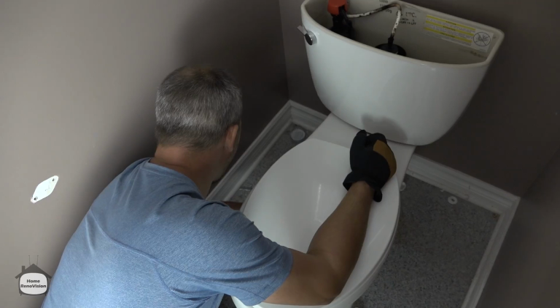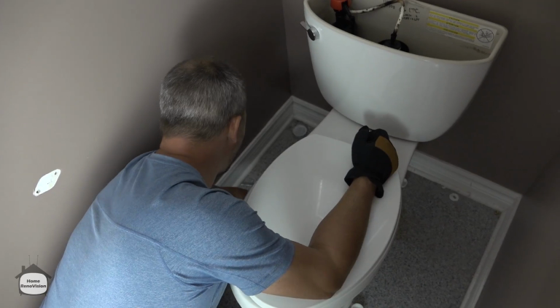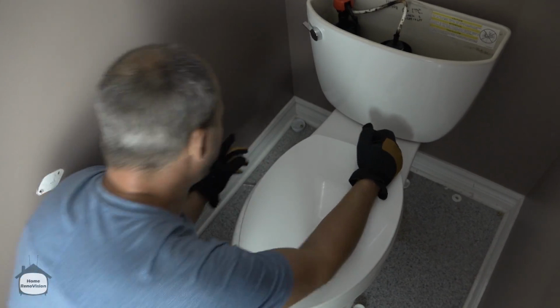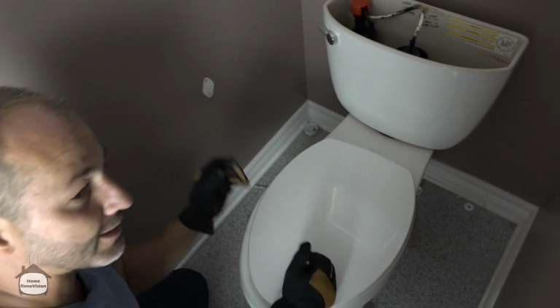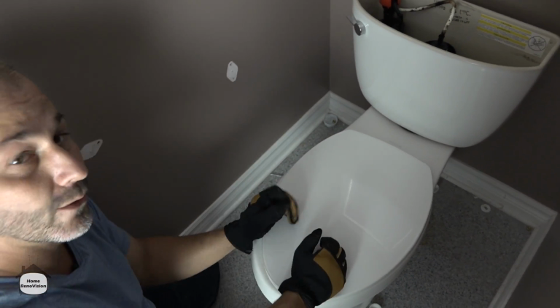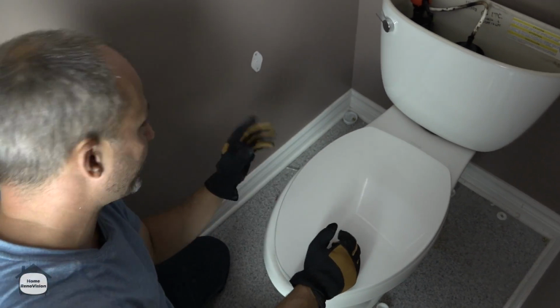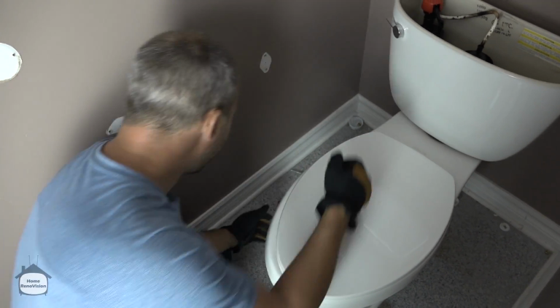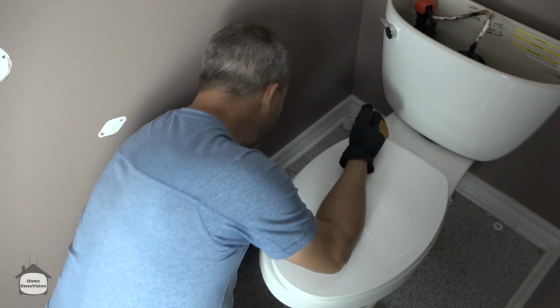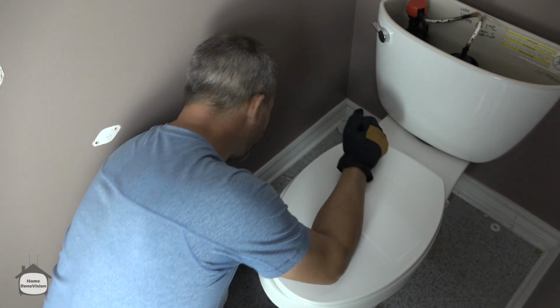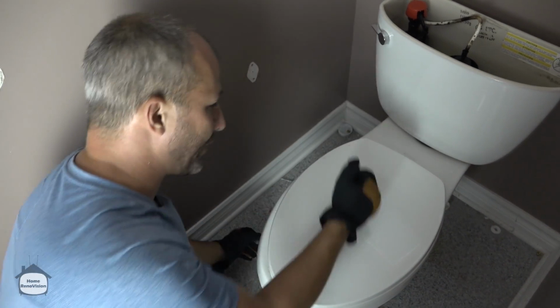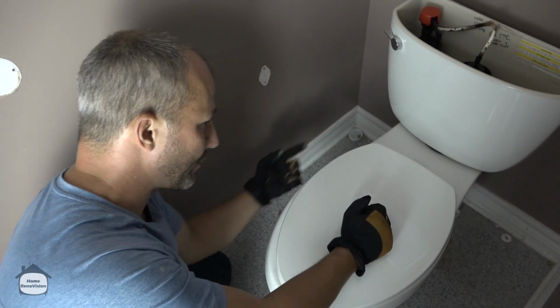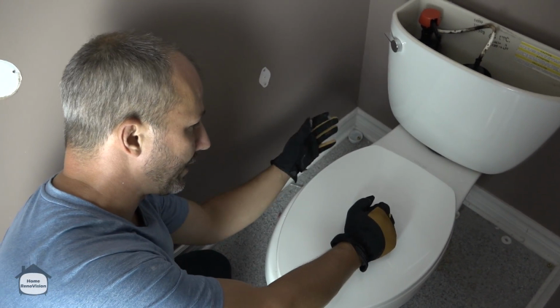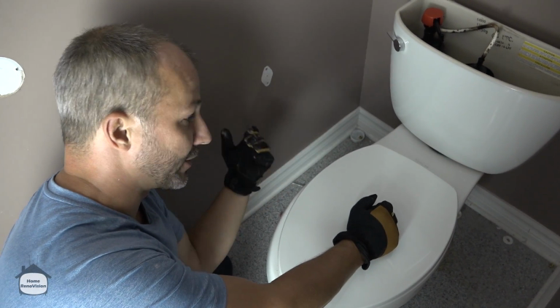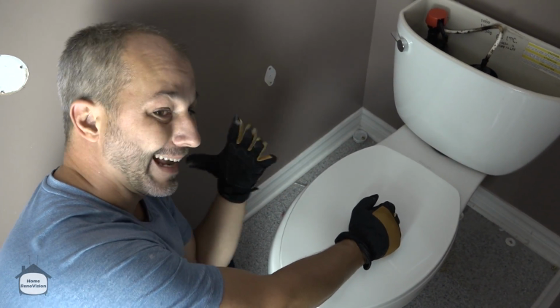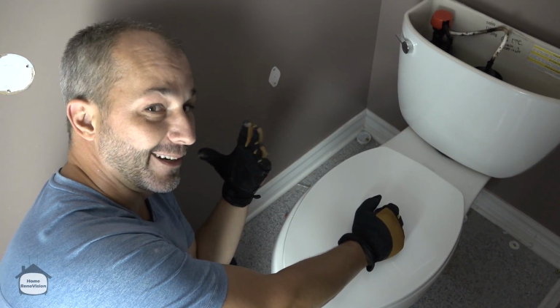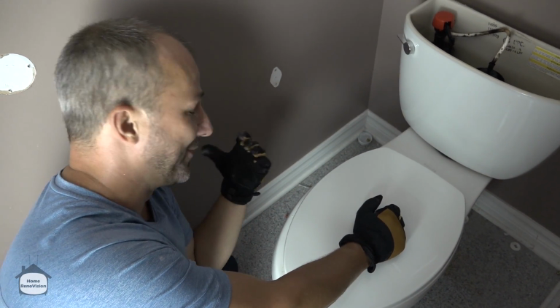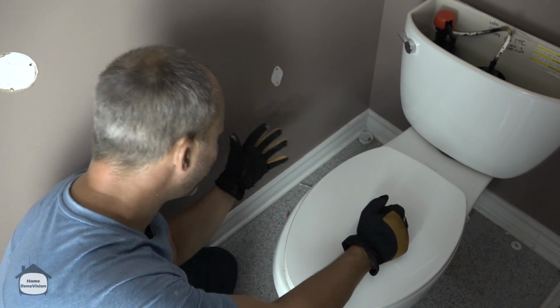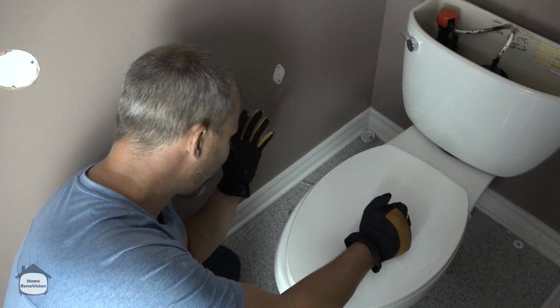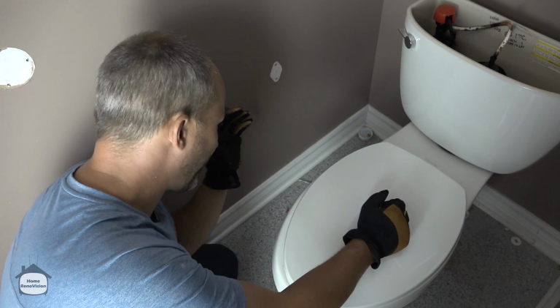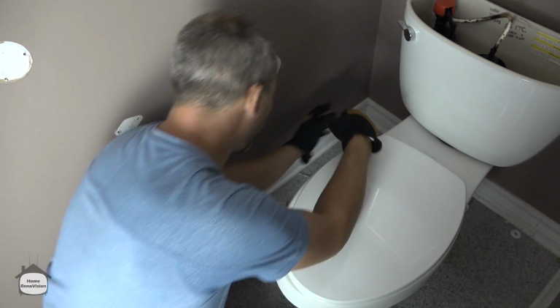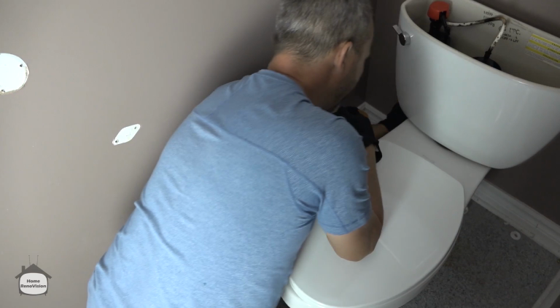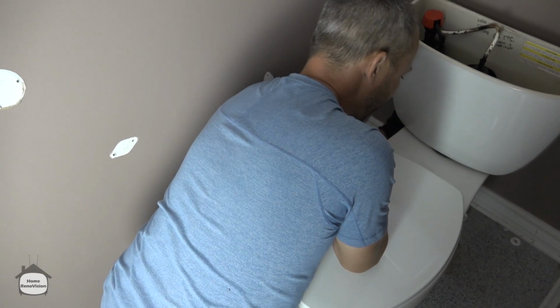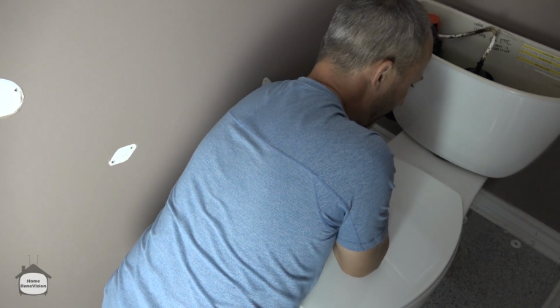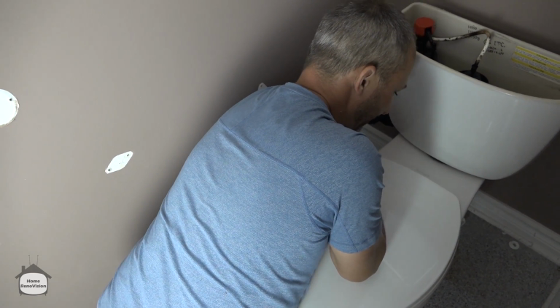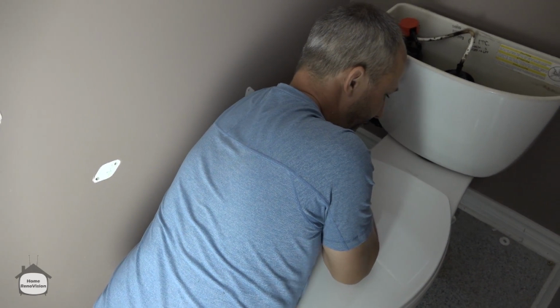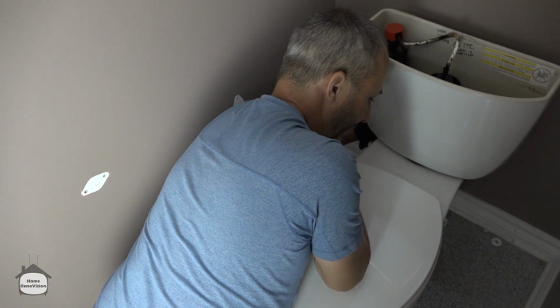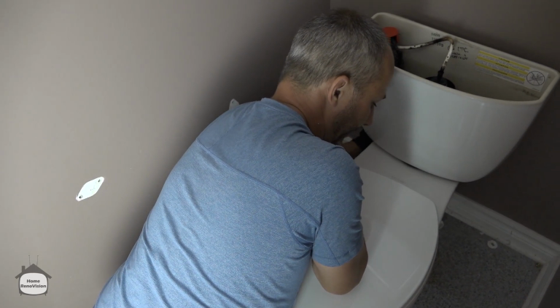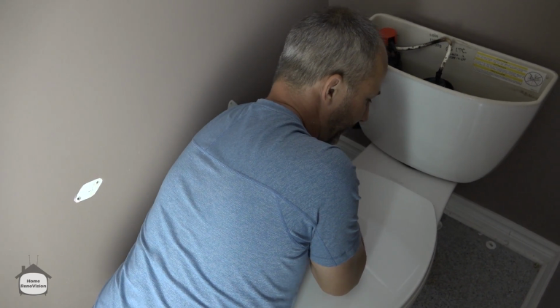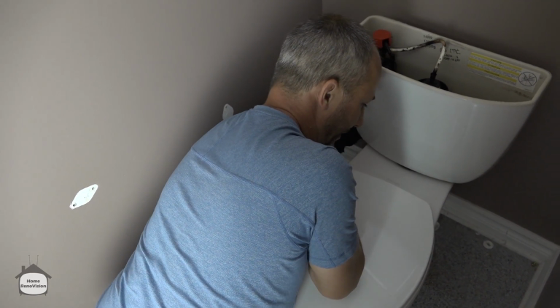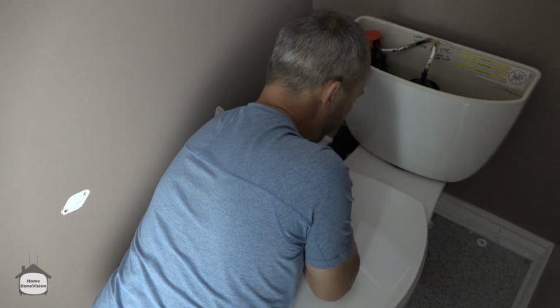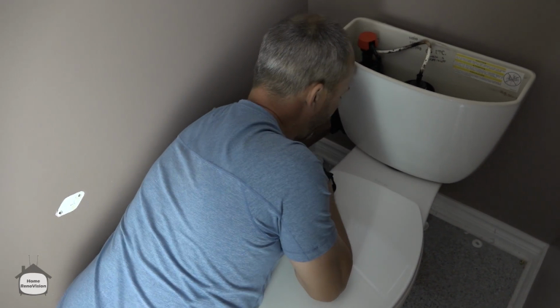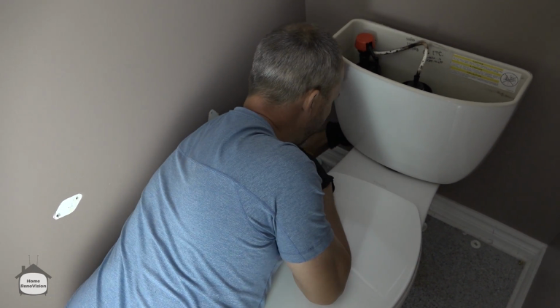Take off the nut and washer assembly, and don't forget to disconnect the water supply. Generally speaking, these water lines are supposed to be hand-tightened only, so don't grab tools — just reach back. And the old rule: lefty loosey, righty tighty — counterclockwise here.